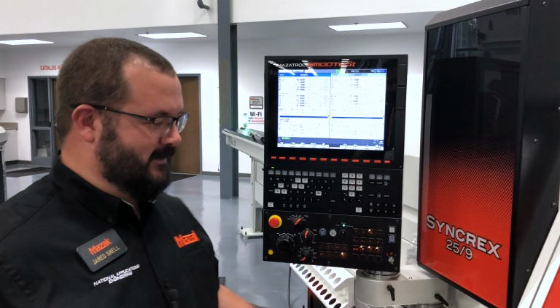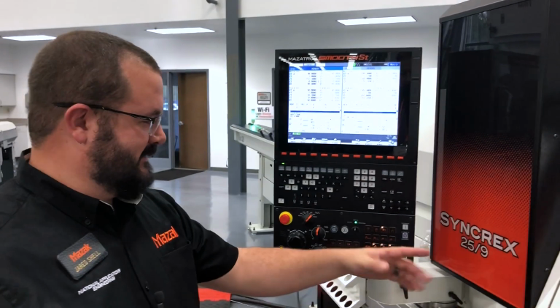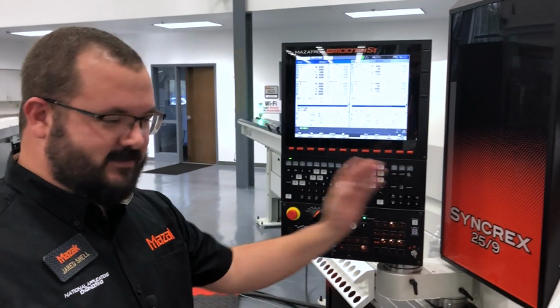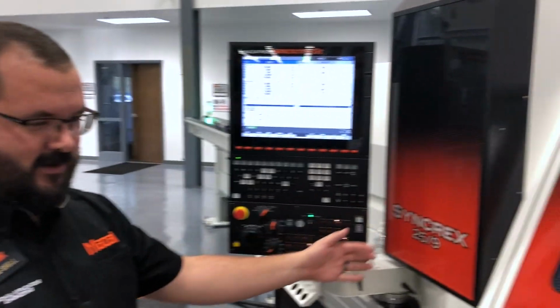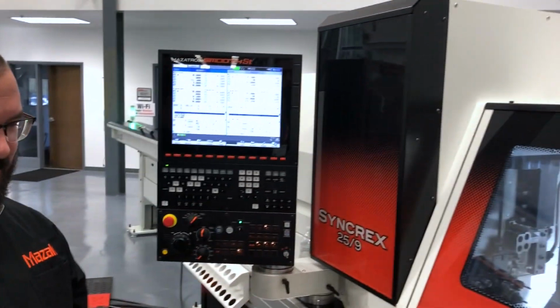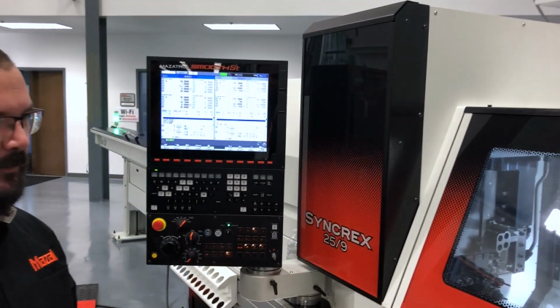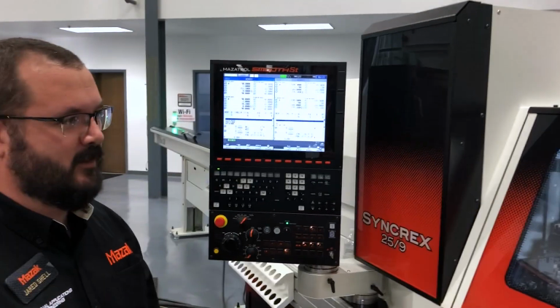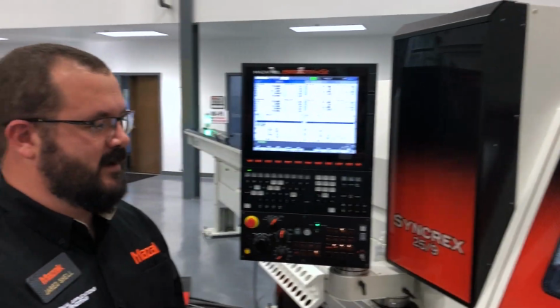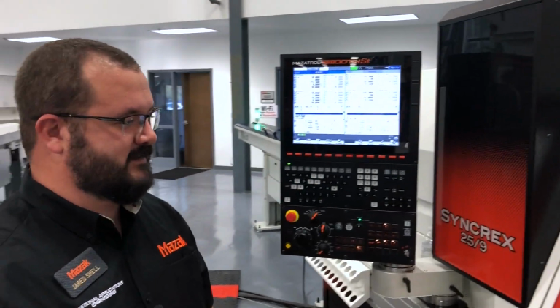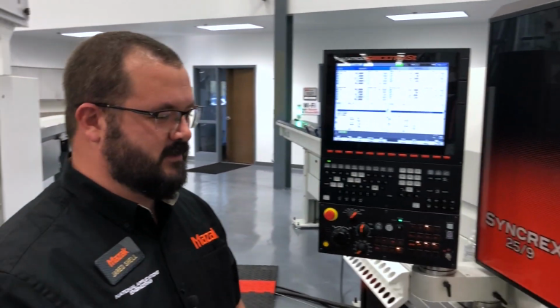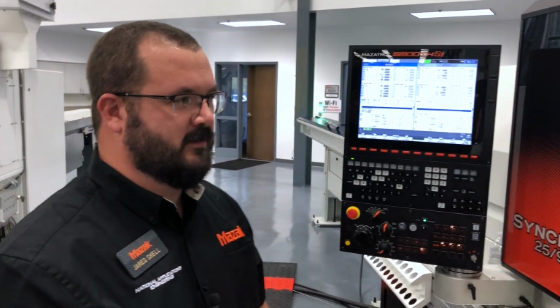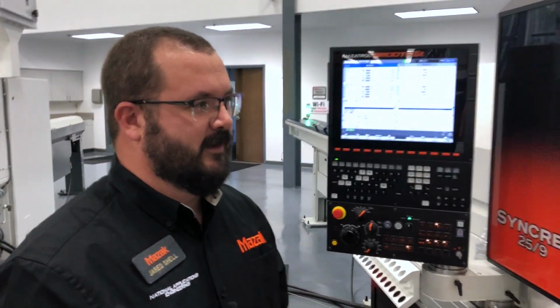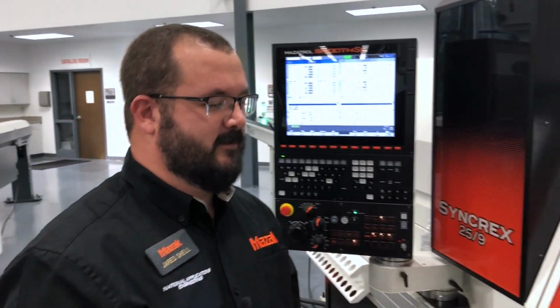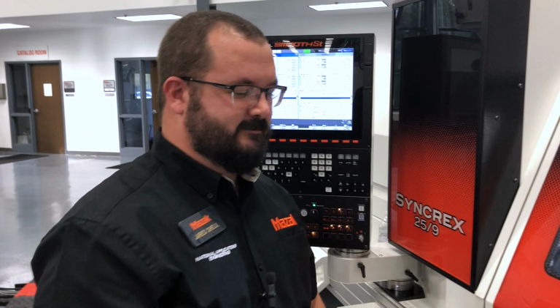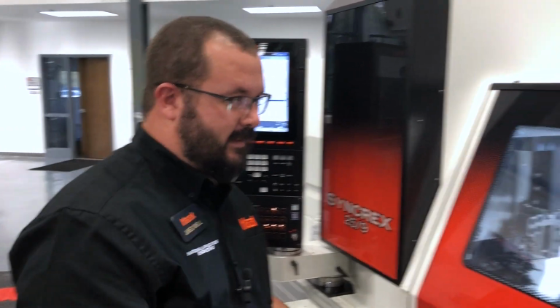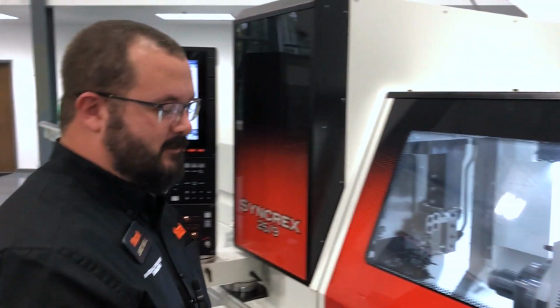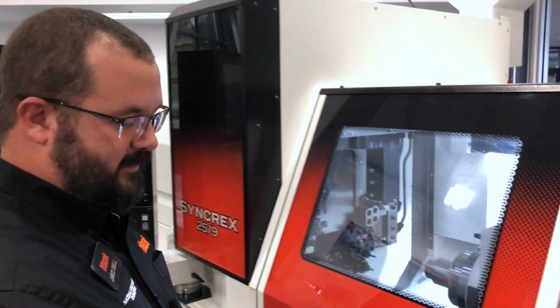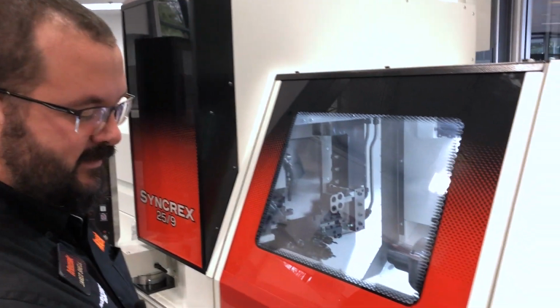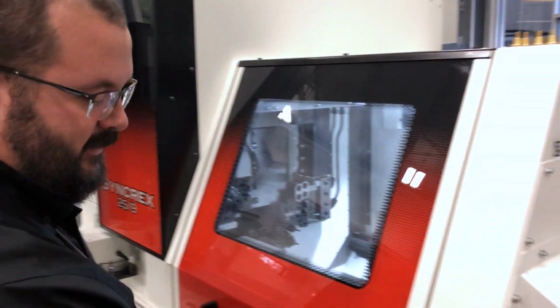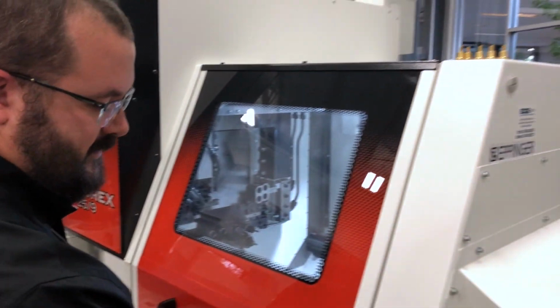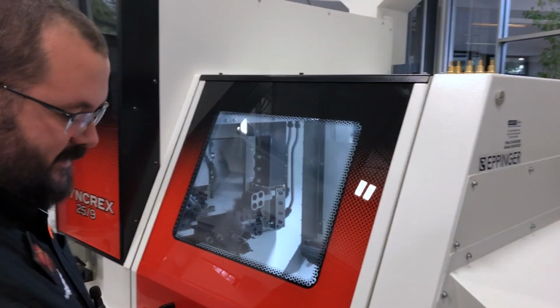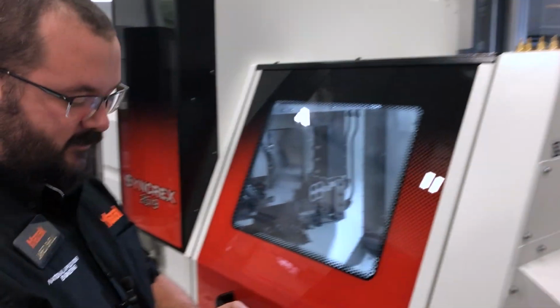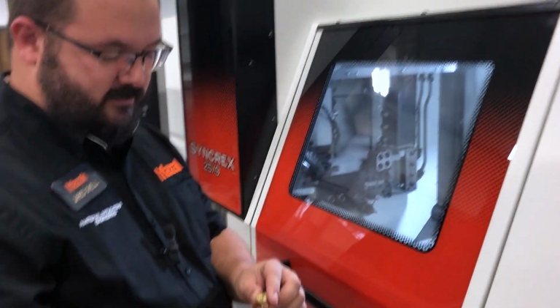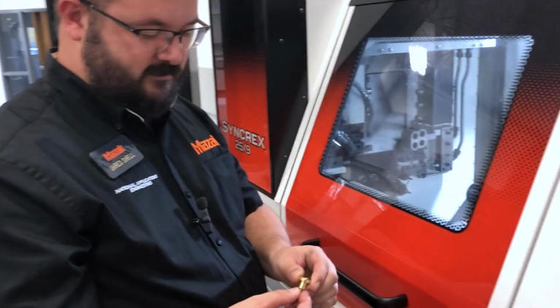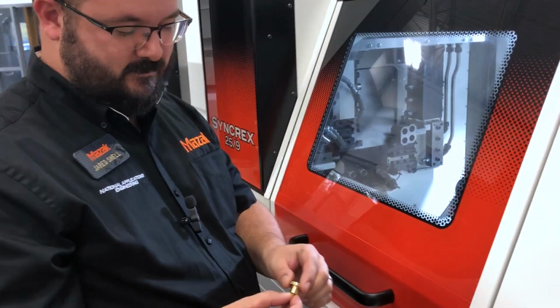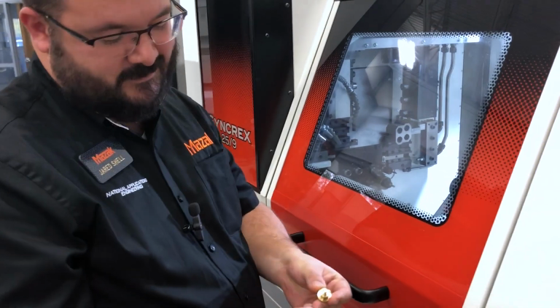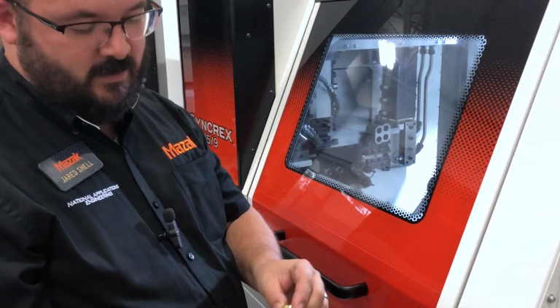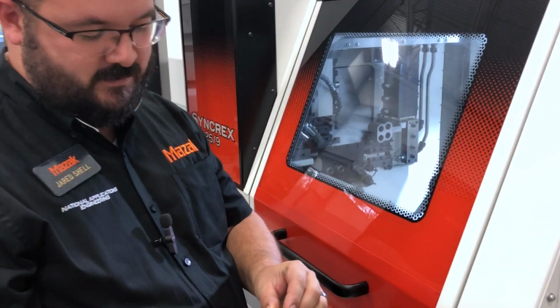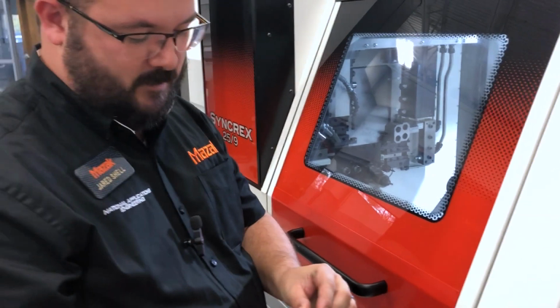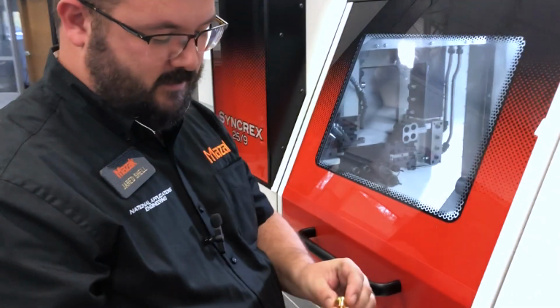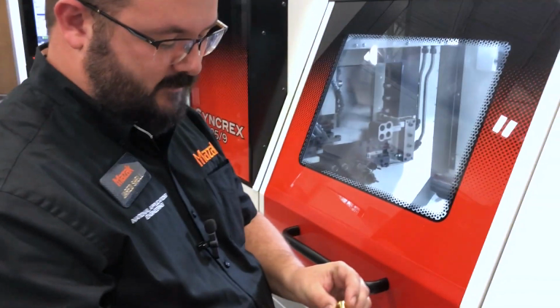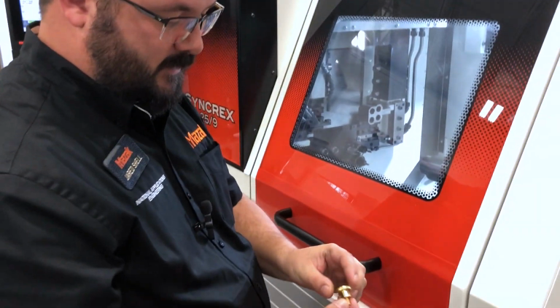This is a Syncrex 25mm 9-axis machine. It's got a lot of capabilities. We're actually making this thumb screw, which is a feature-rich part in a small footprint.